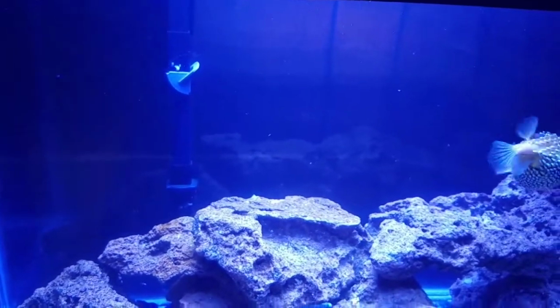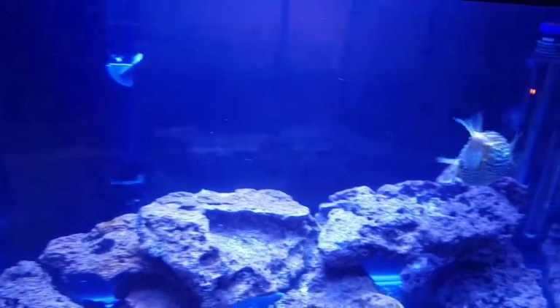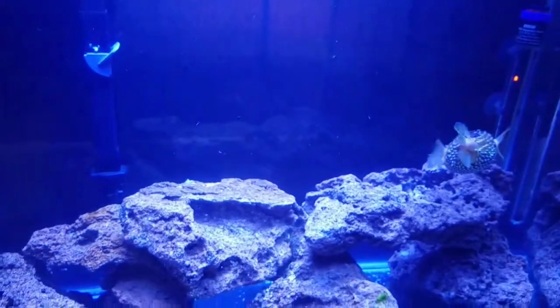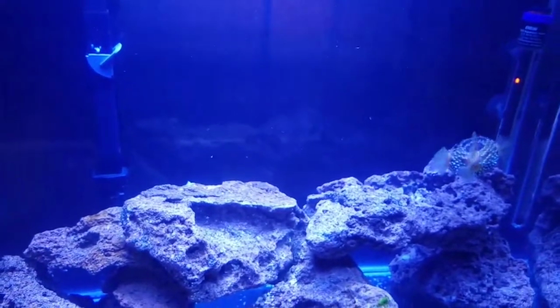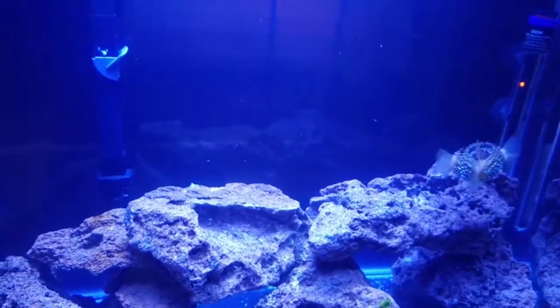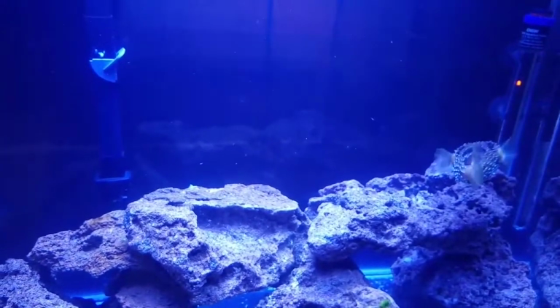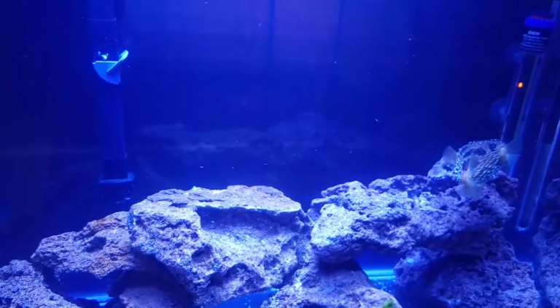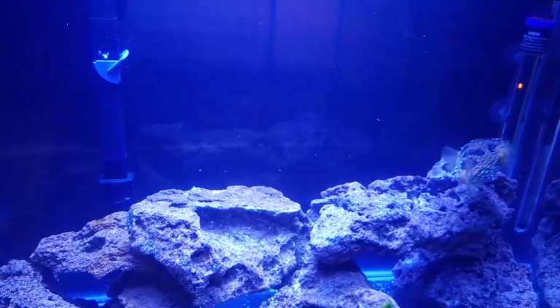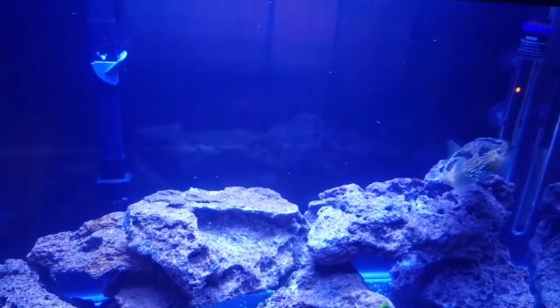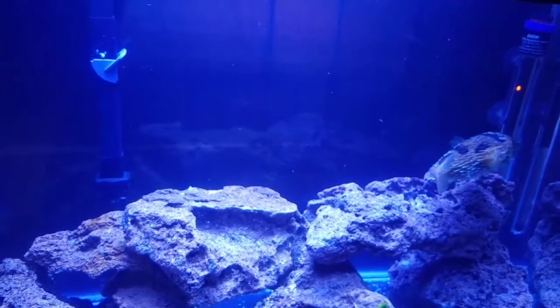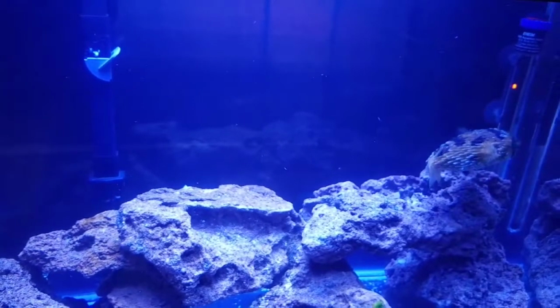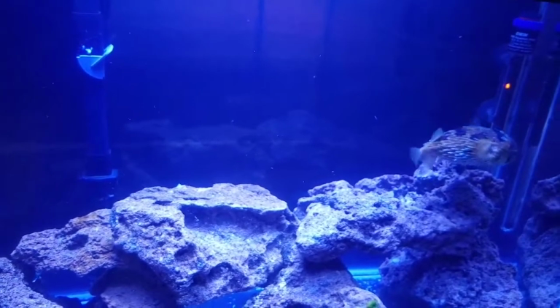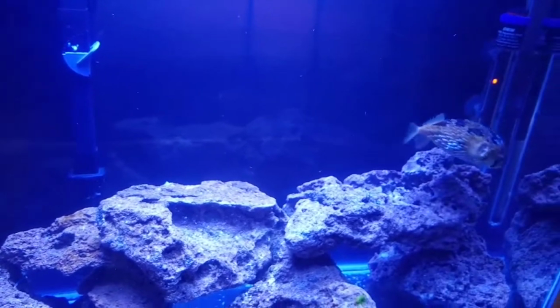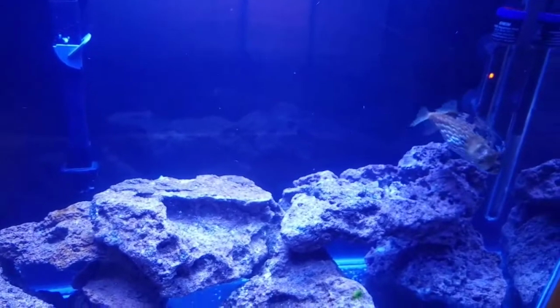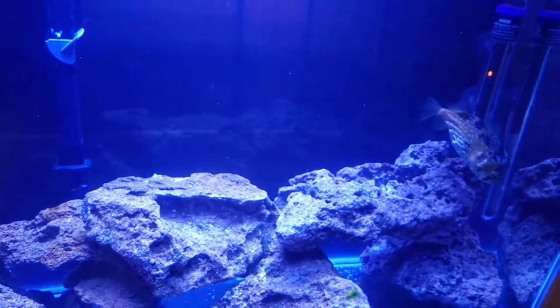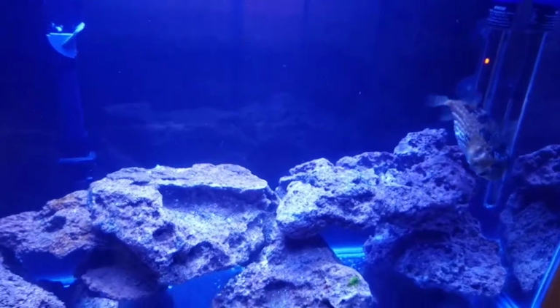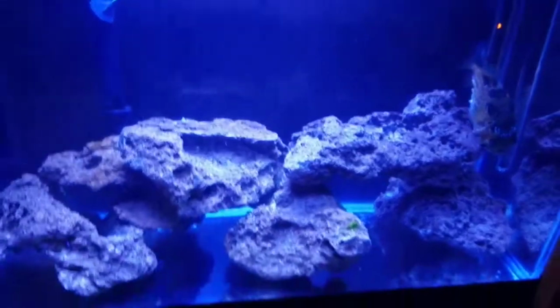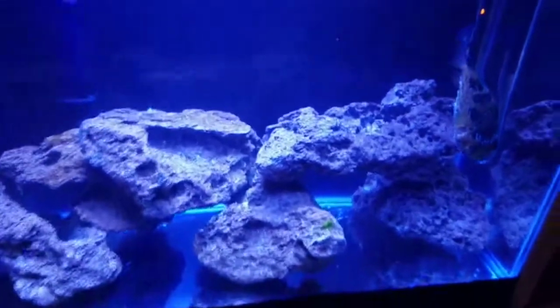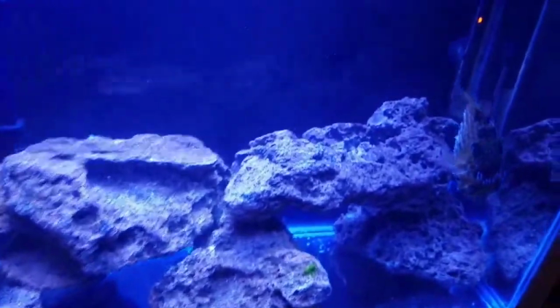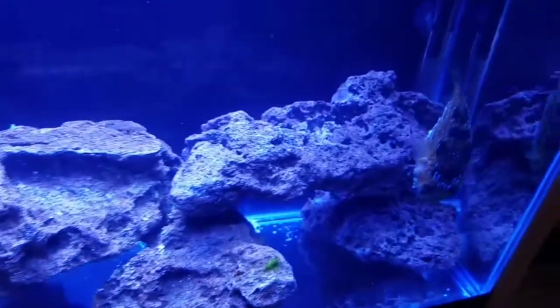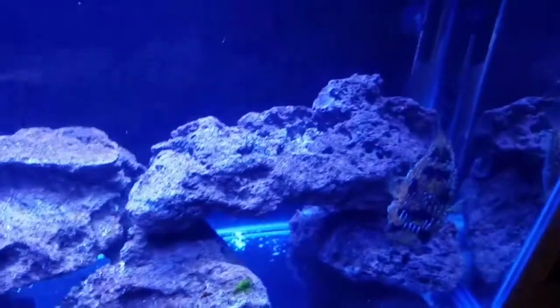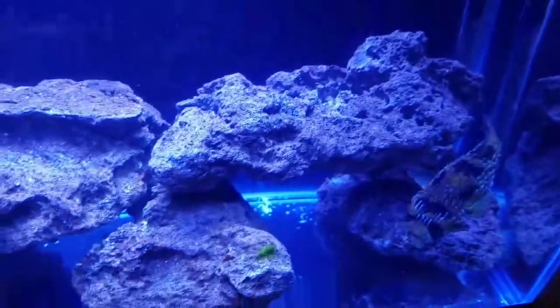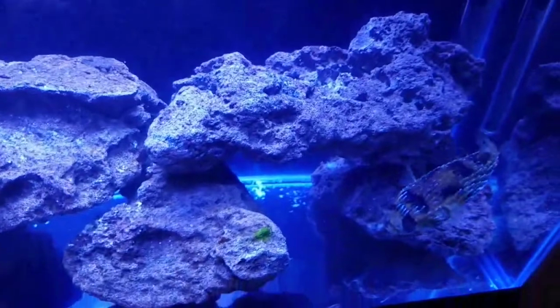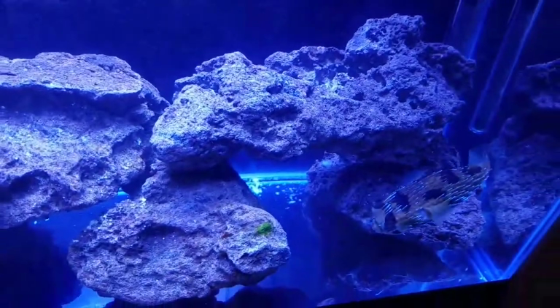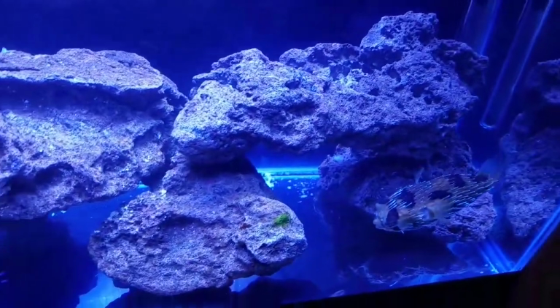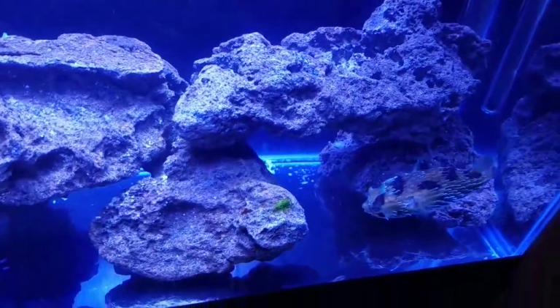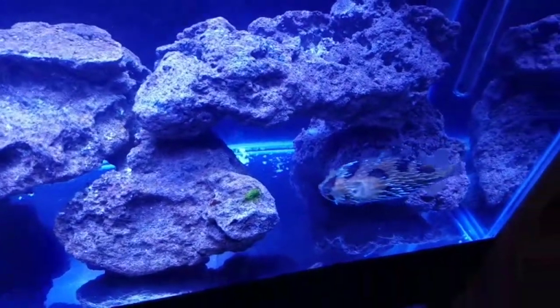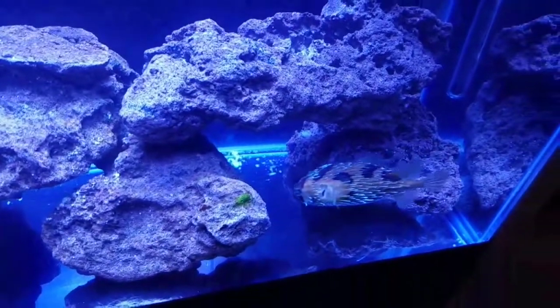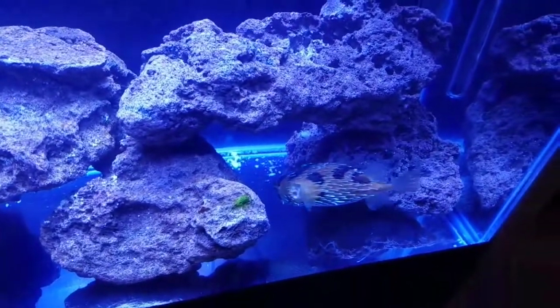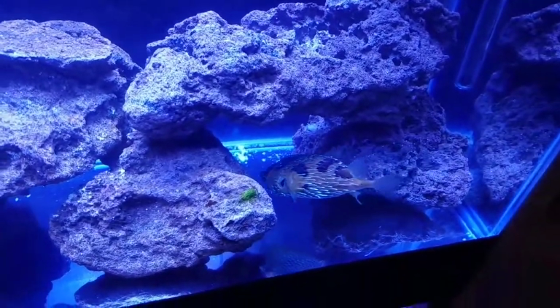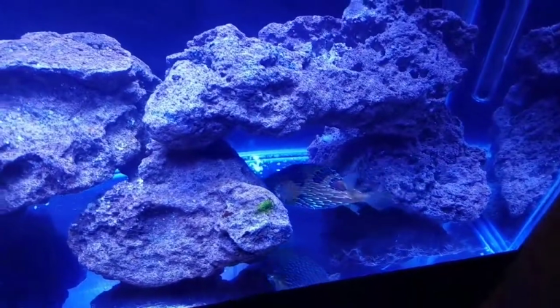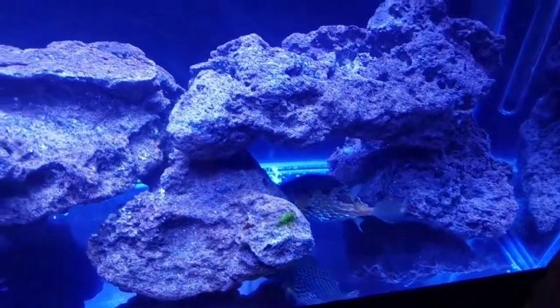I reduced the copper by half, and then the next day I took him all the way out of it and he was in plain salt water. I just went to hurry up and get him out of it. He quit puffing and started eating again. He was doing better.